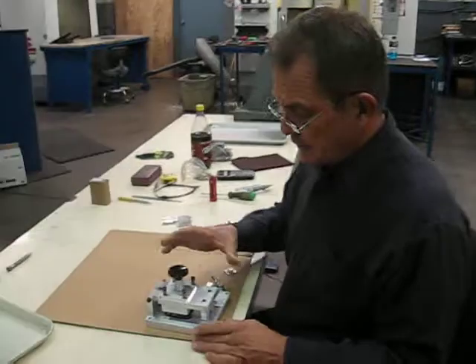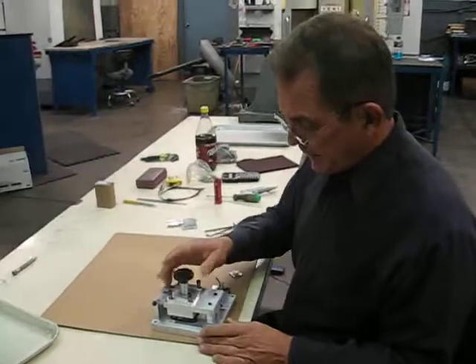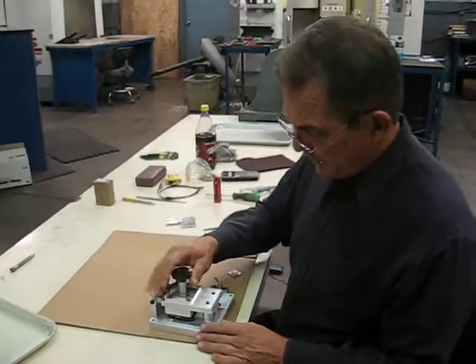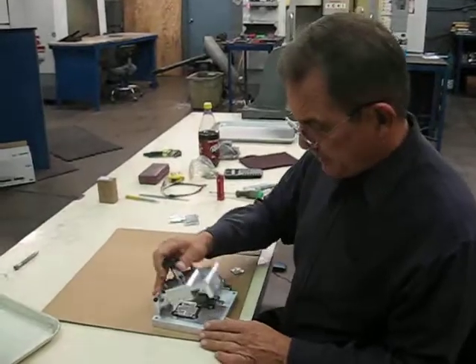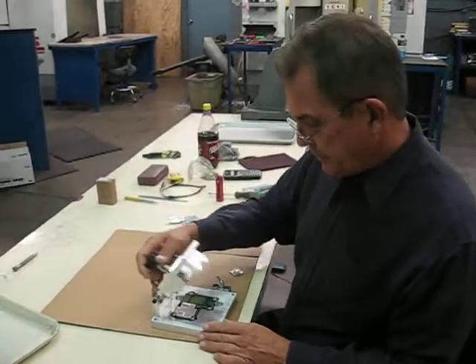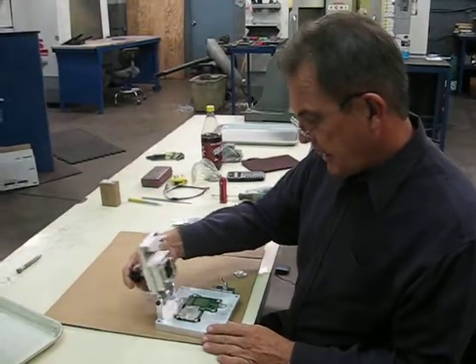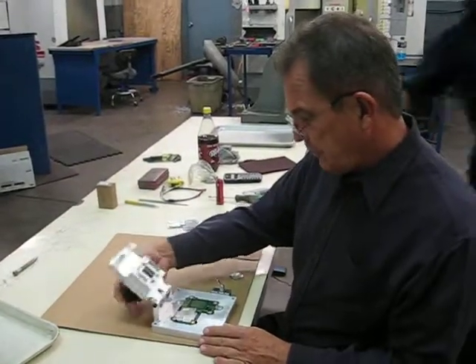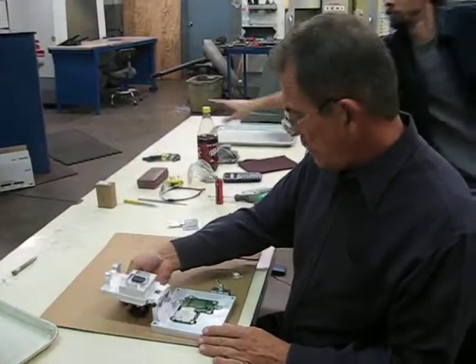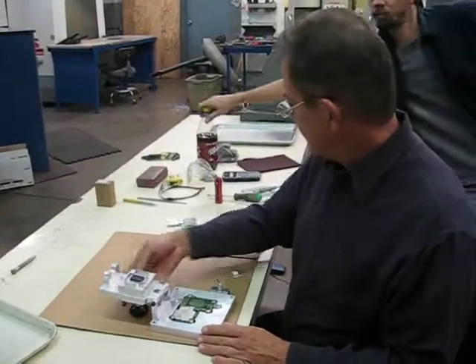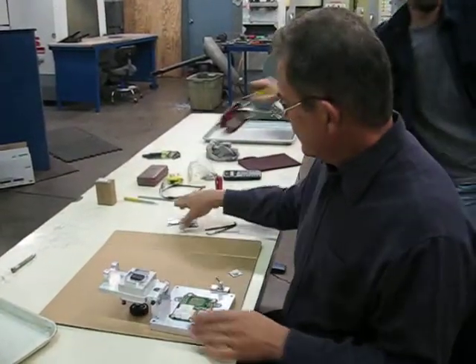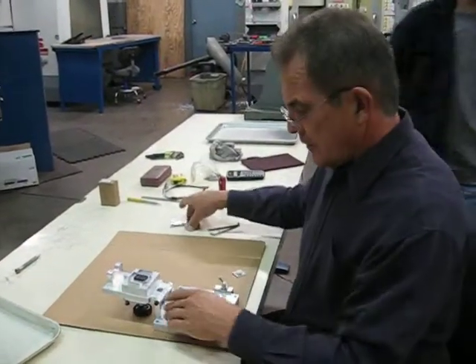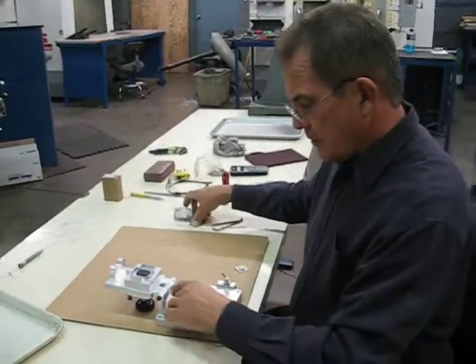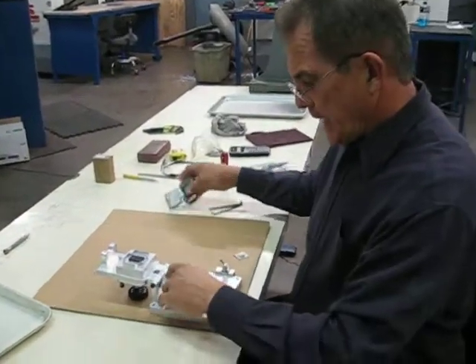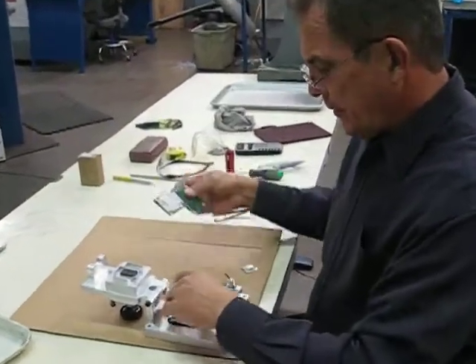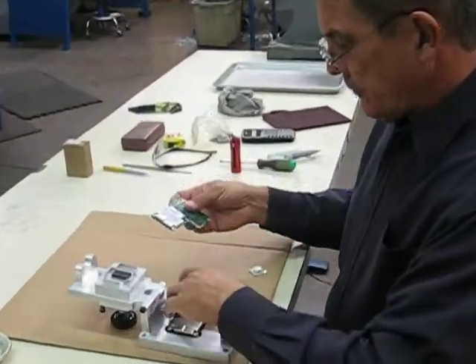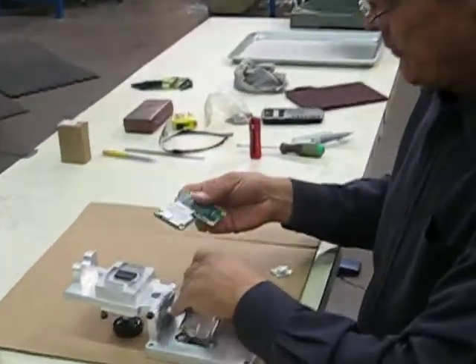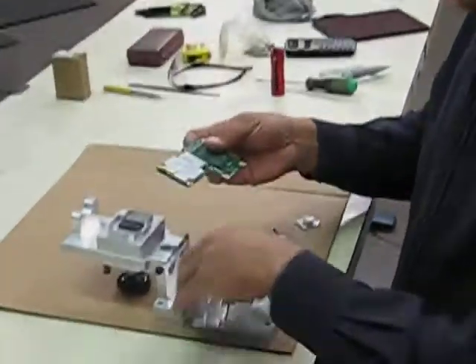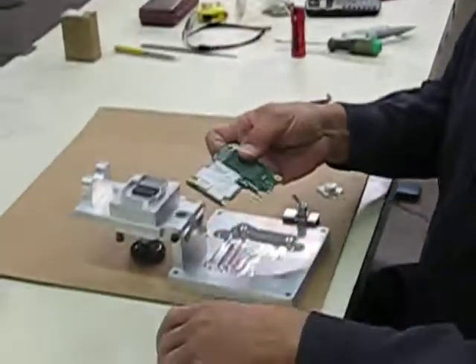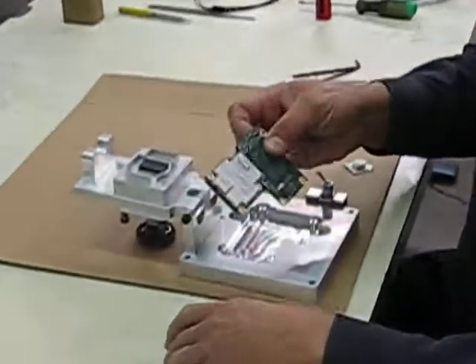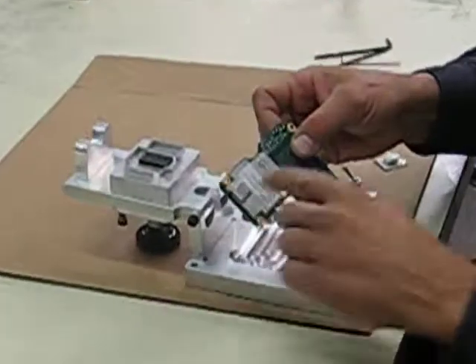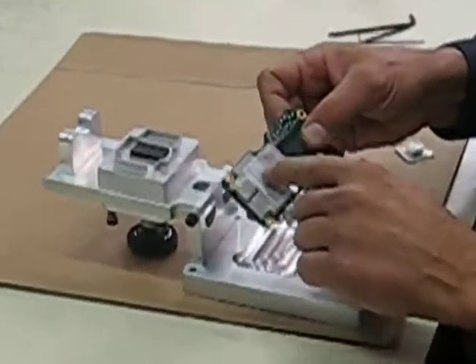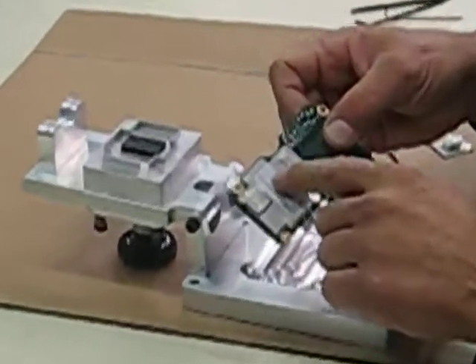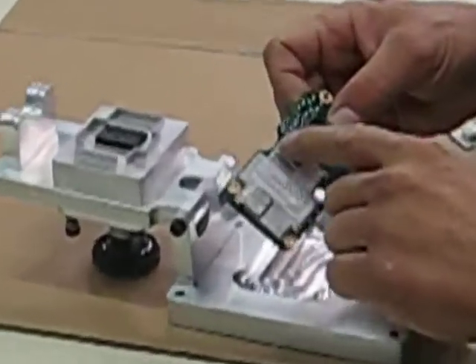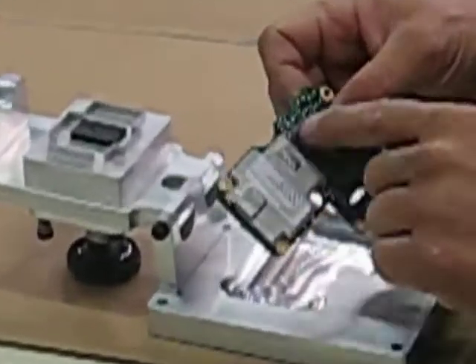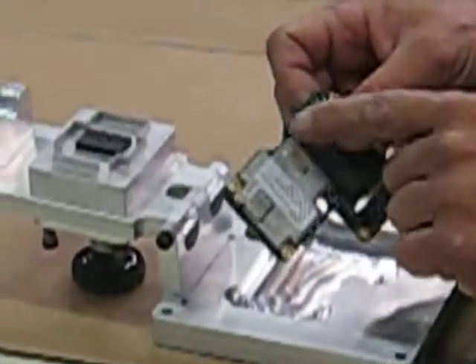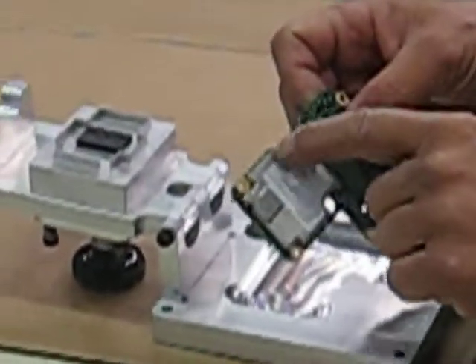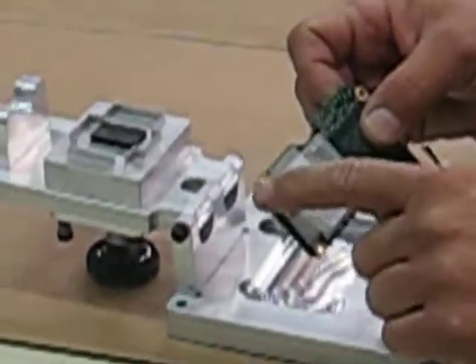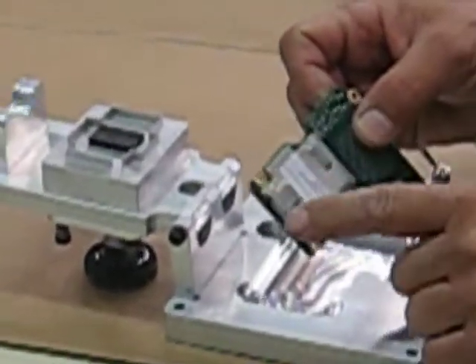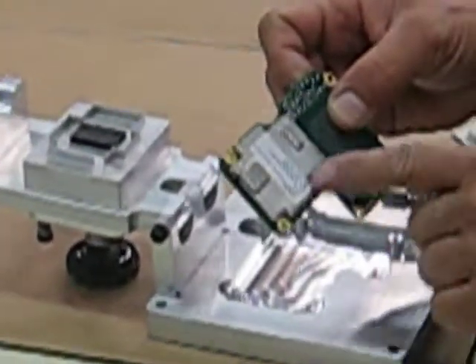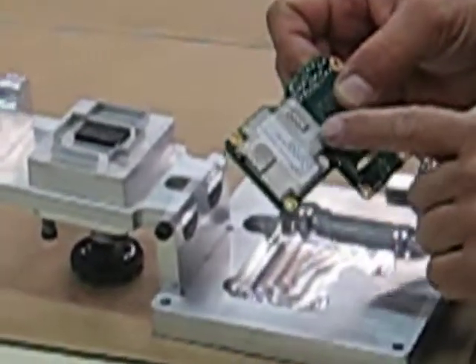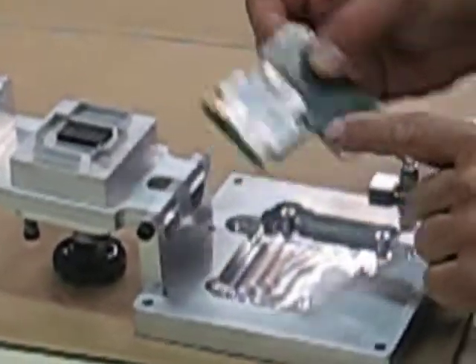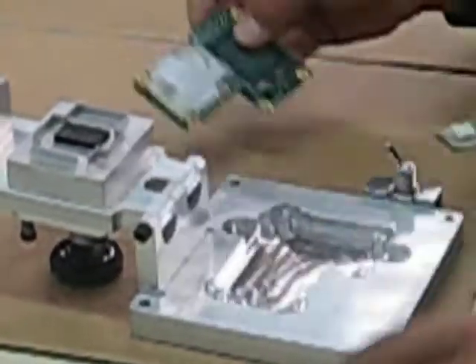Axfab lid attach fixture. What we have here is a fixture that we just created to attach this lid. It snaps on over the solder ball.